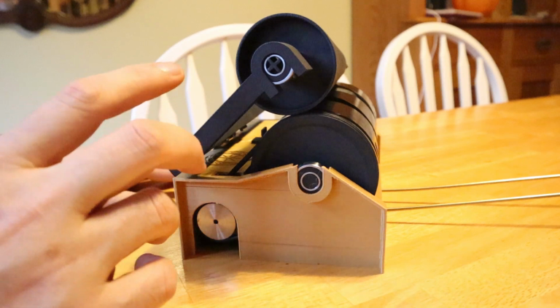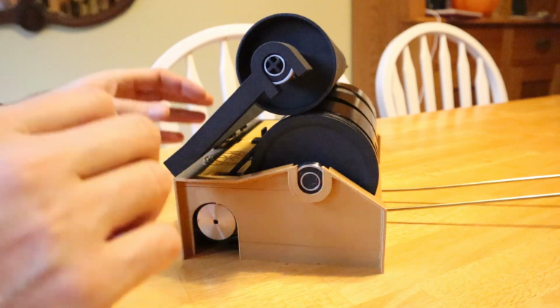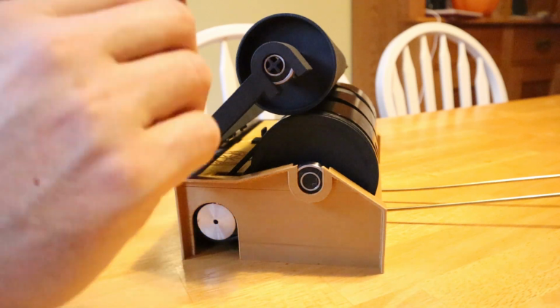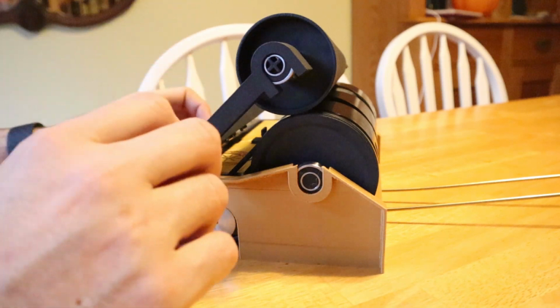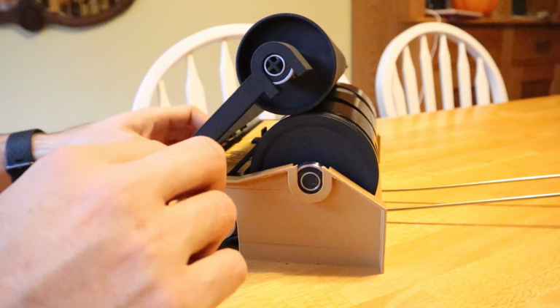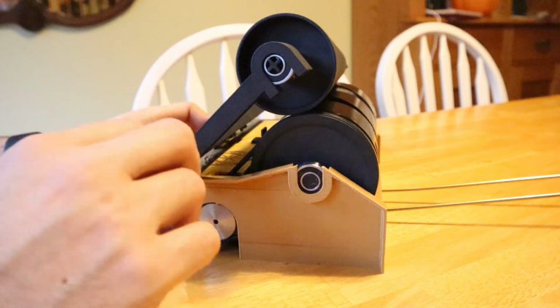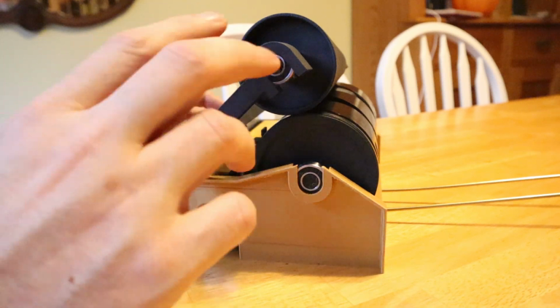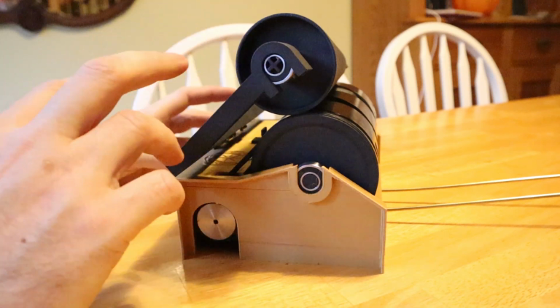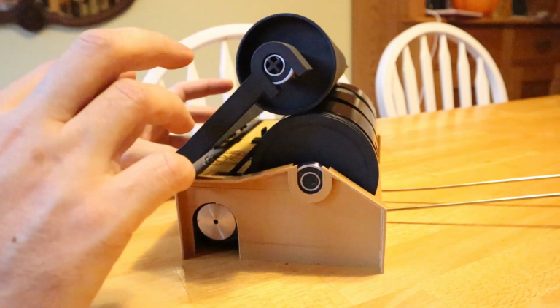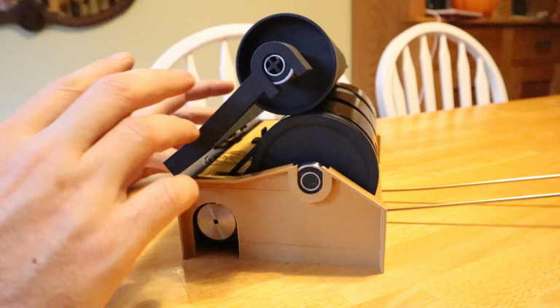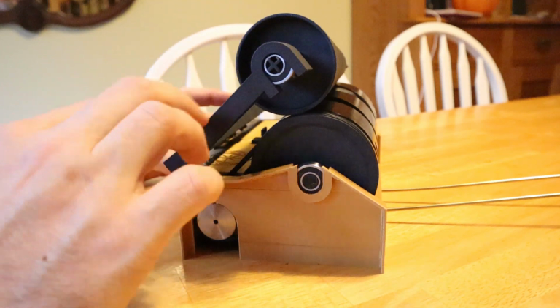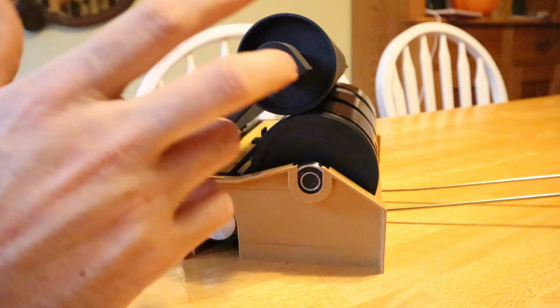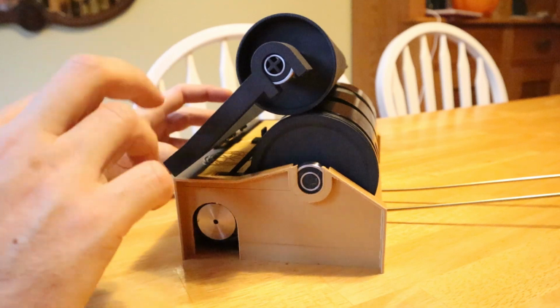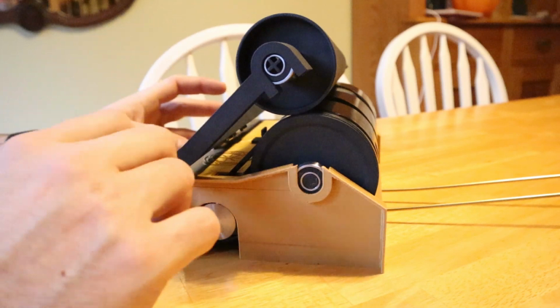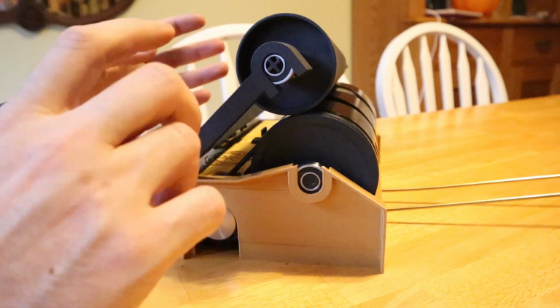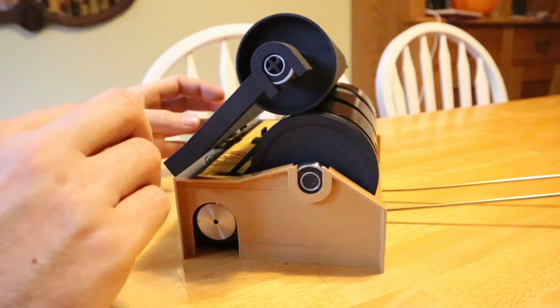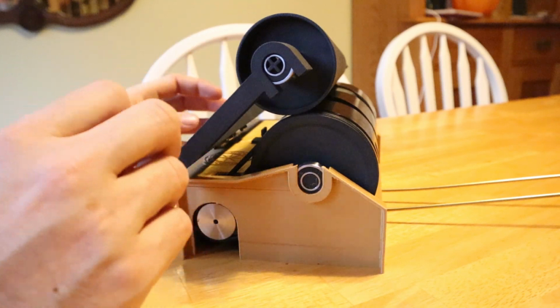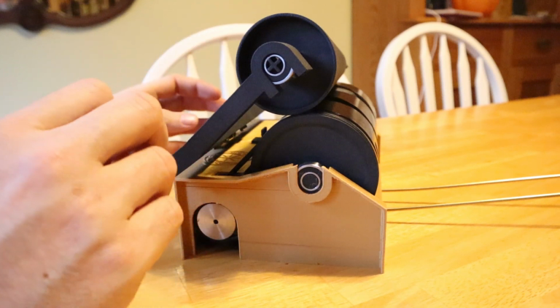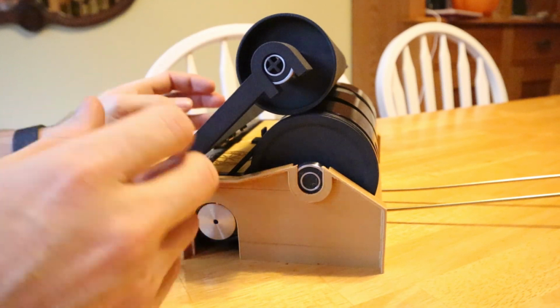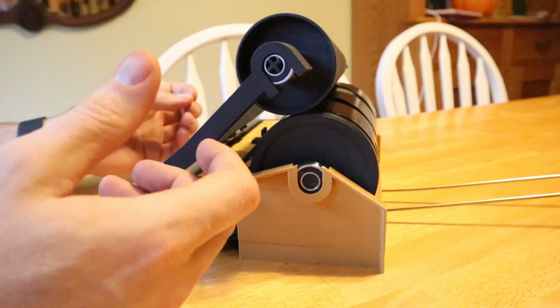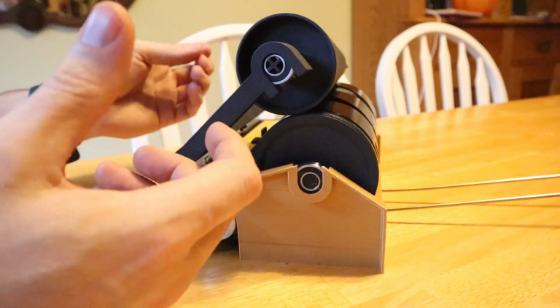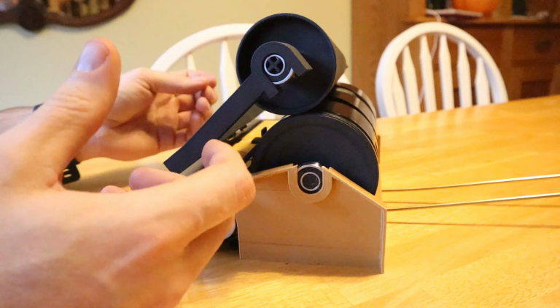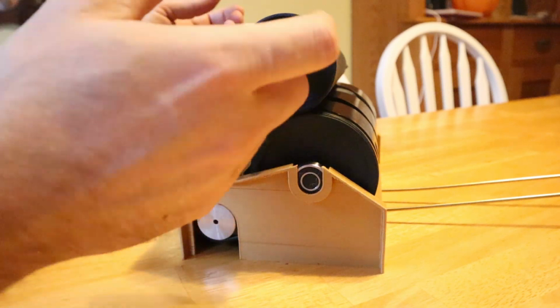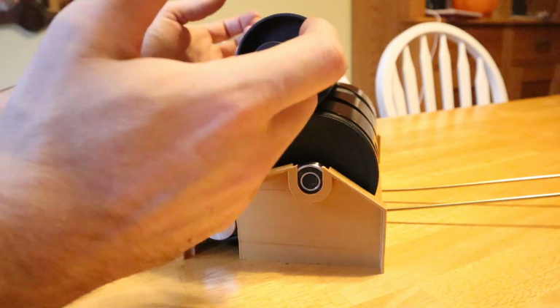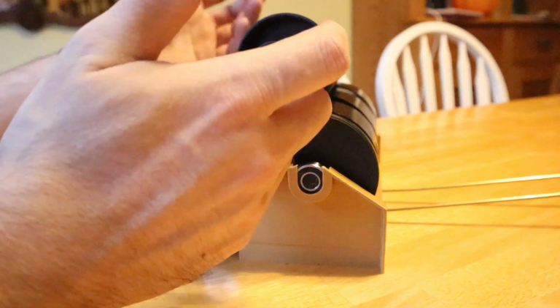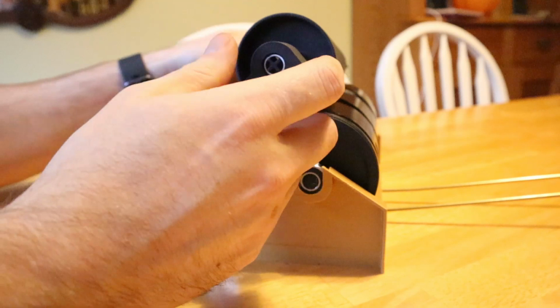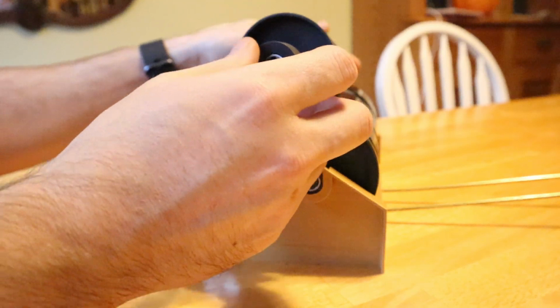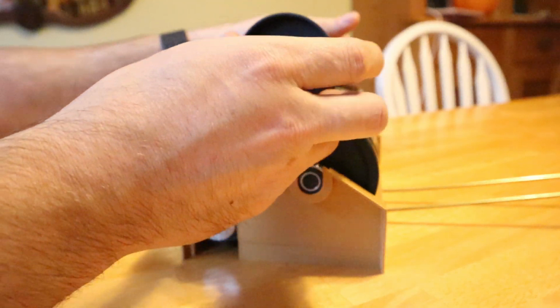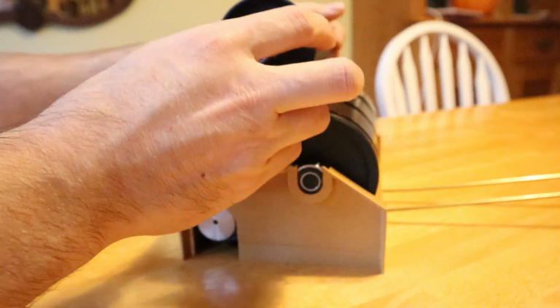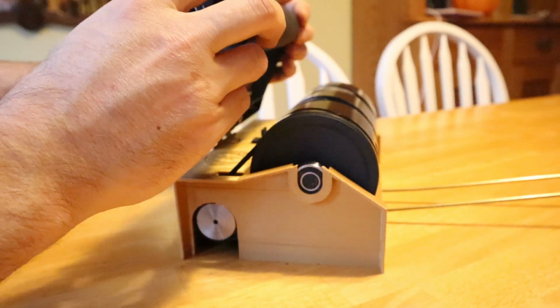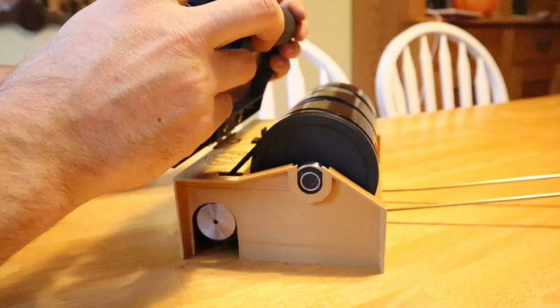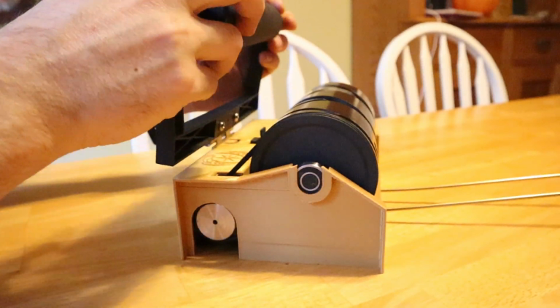That took many different versions of this arm redesign, and I'm really happy with how that works. That's much better than the sliding mechanism. I tried lots of different things — I tried a single arm configuration, but the plastic was too flimsy for that. So with this design, it really is quite nice.